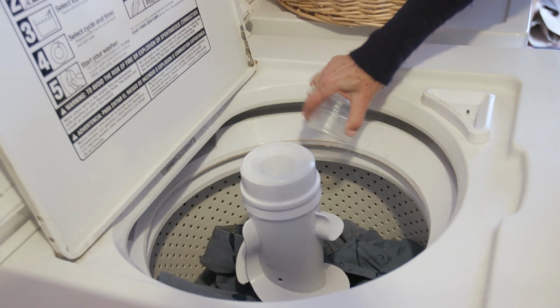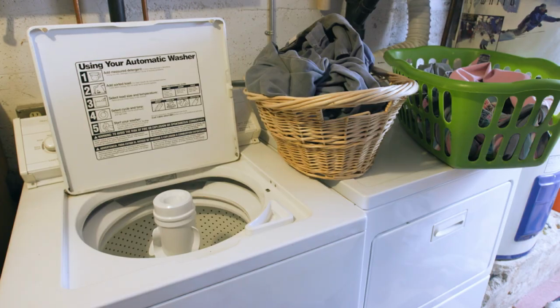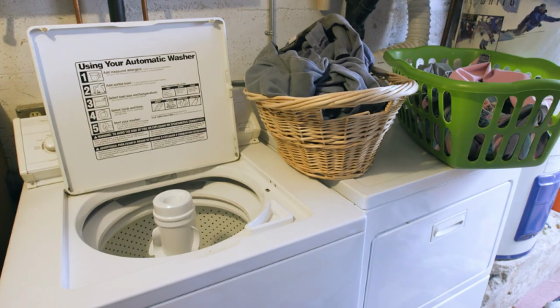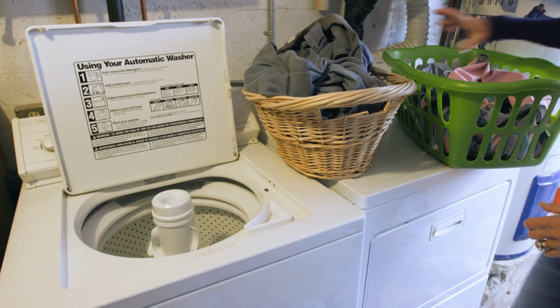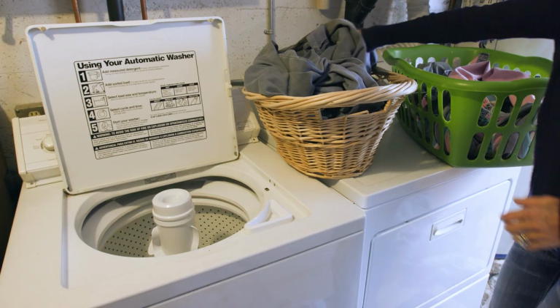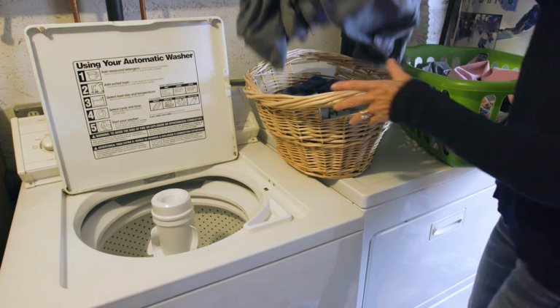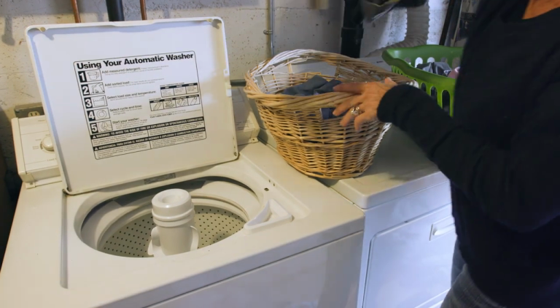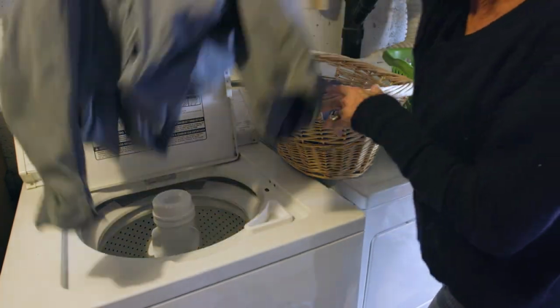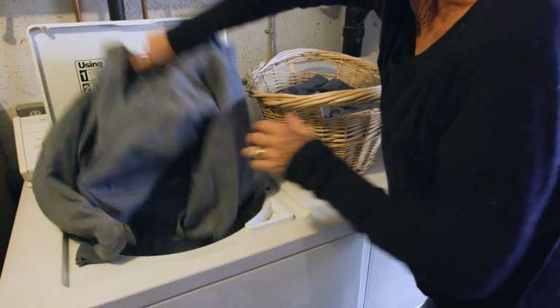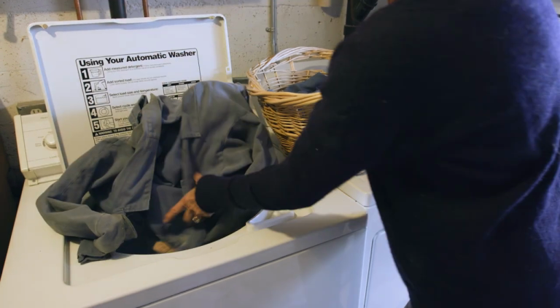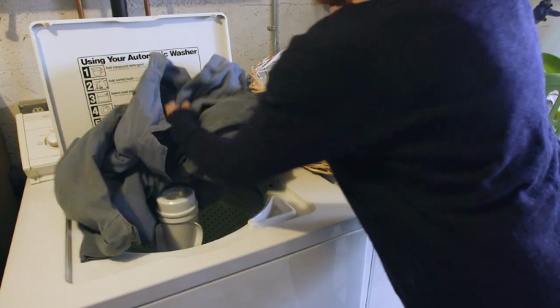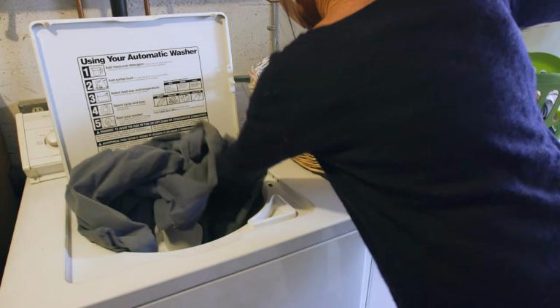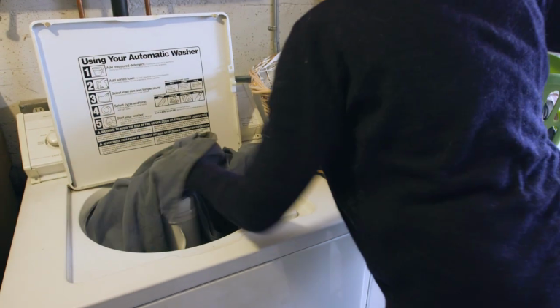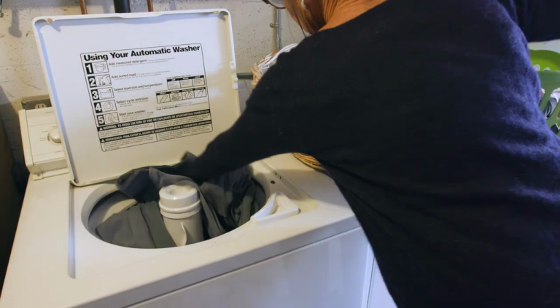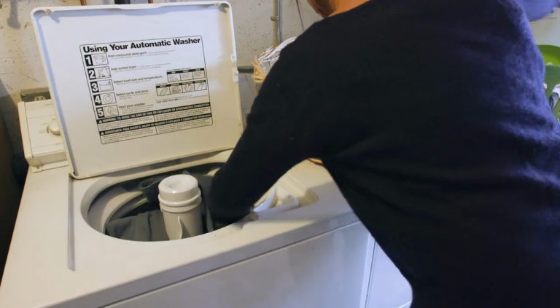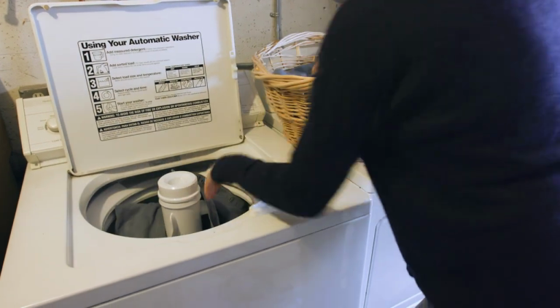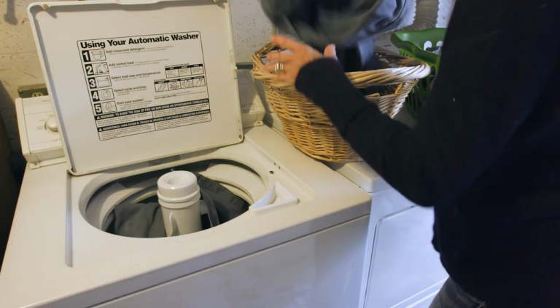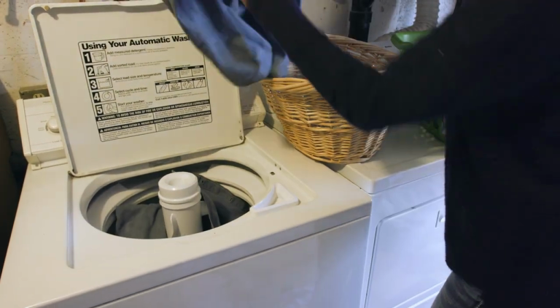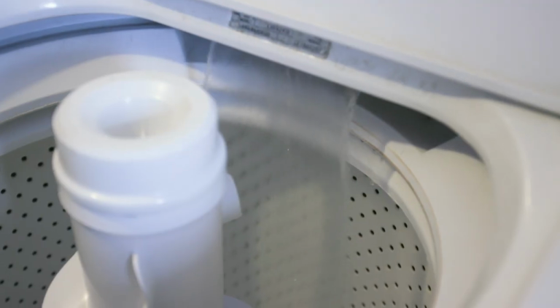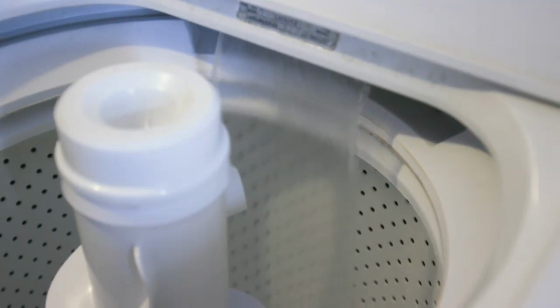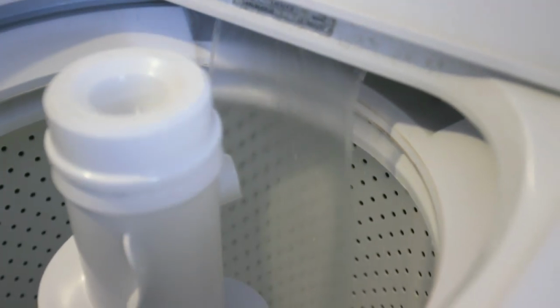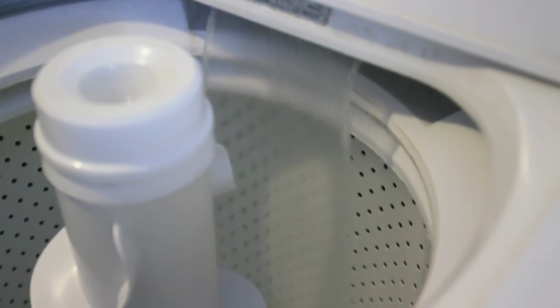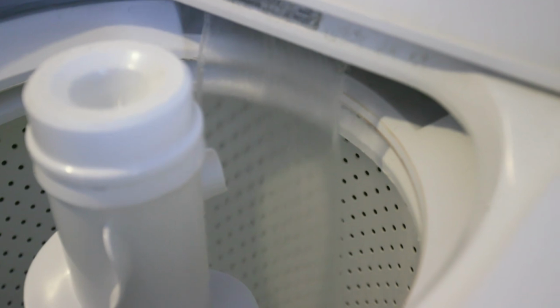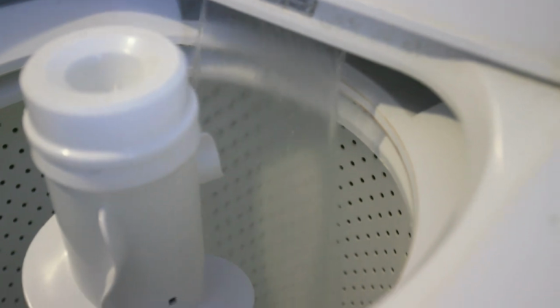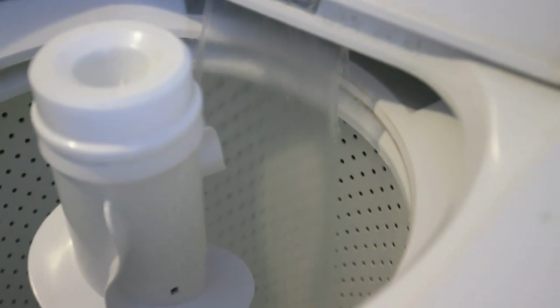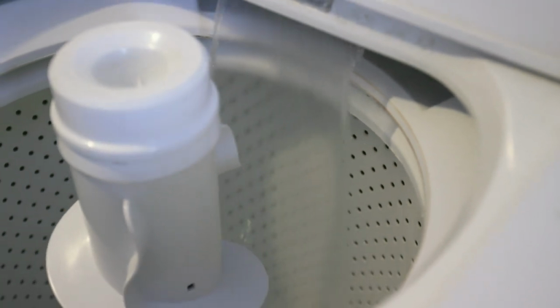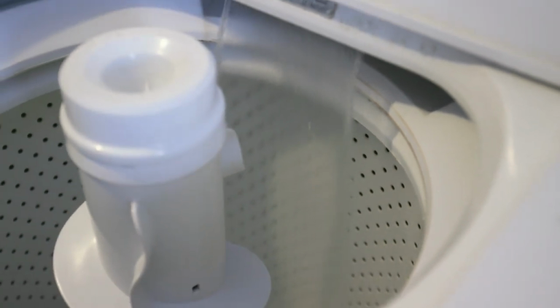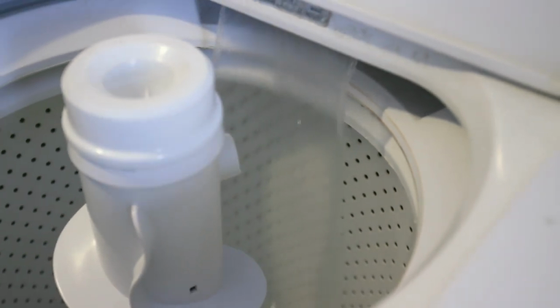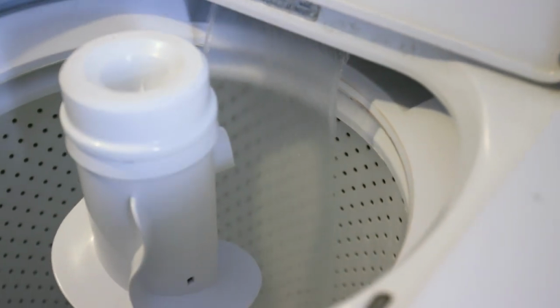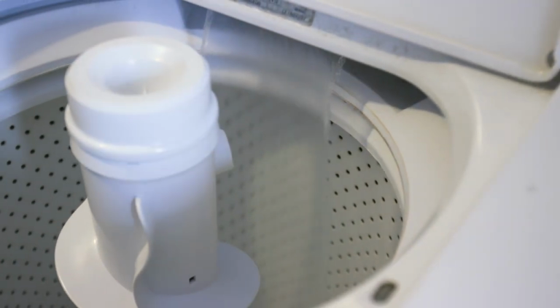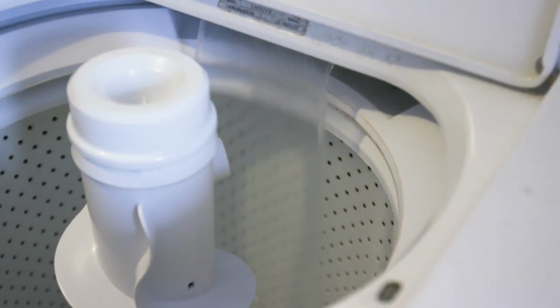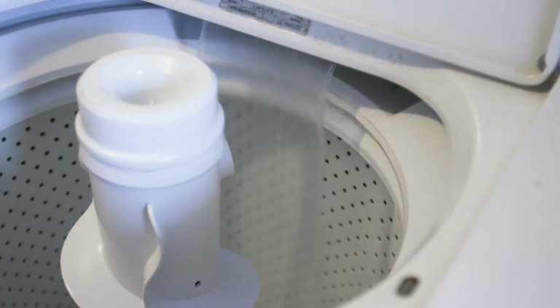Do not wash your work clothes and any non-work clothes together. When possible, rinse the washing machine at least twice before doing family laundry. Air dry work clothes outside when possible.